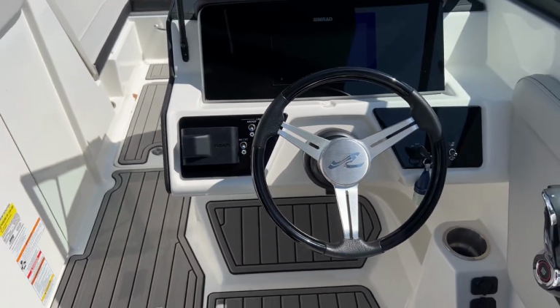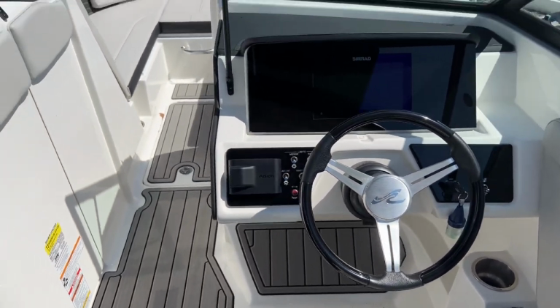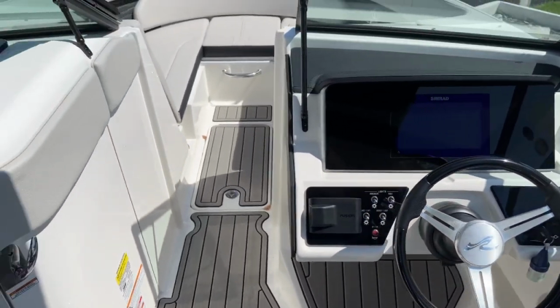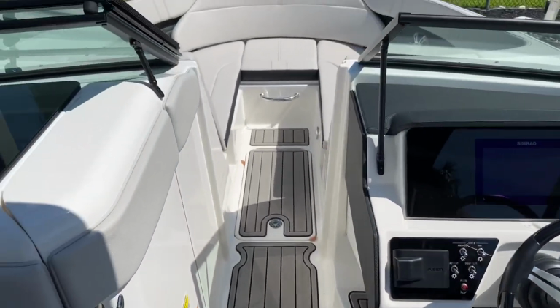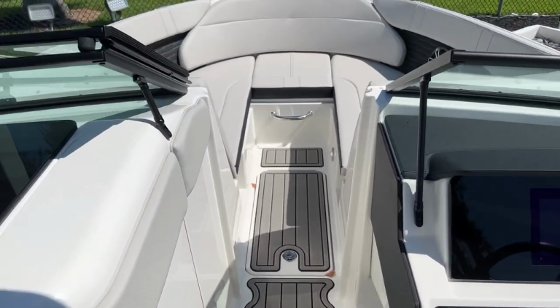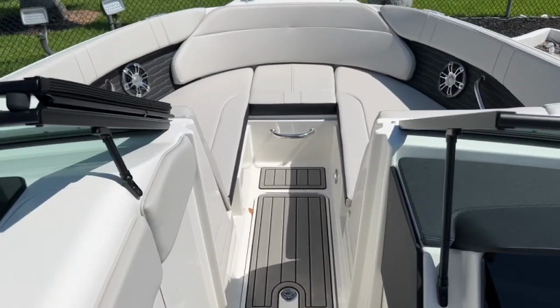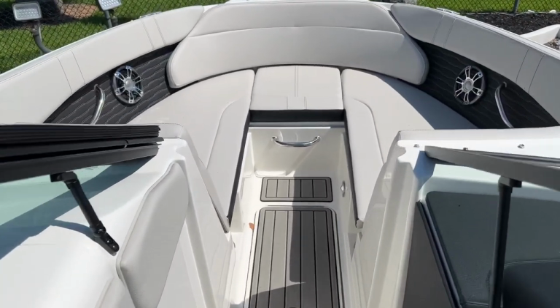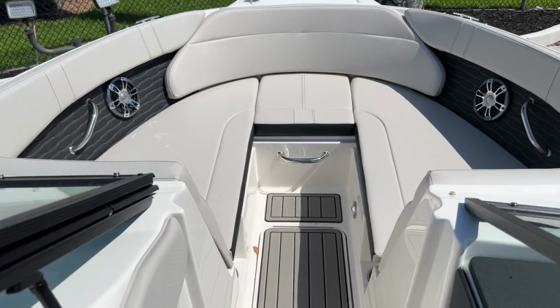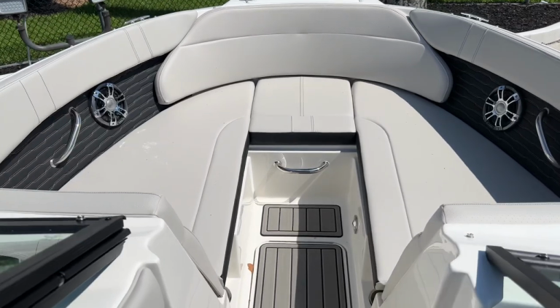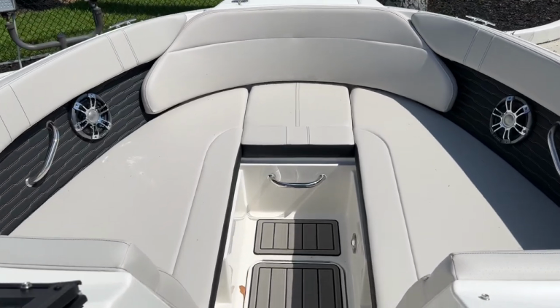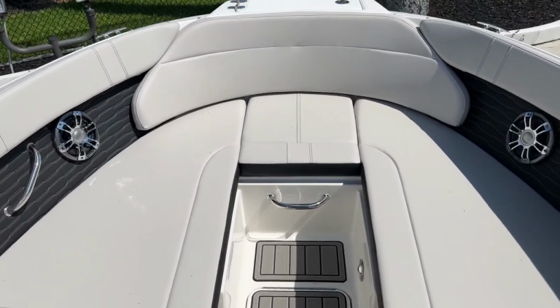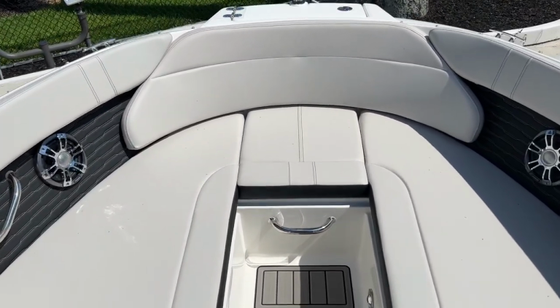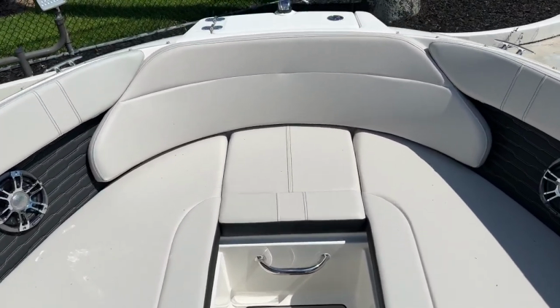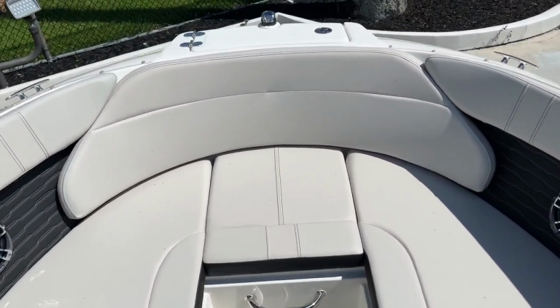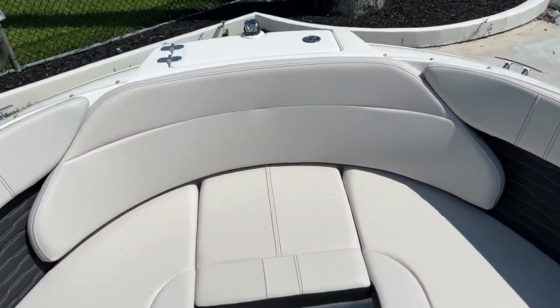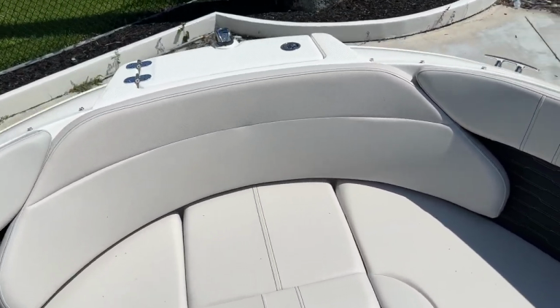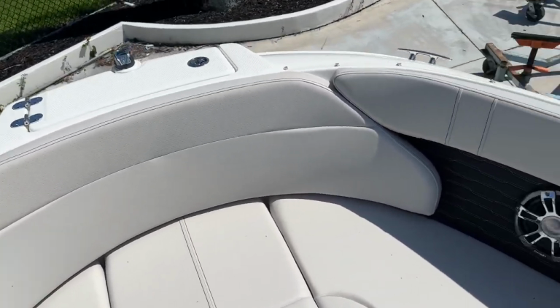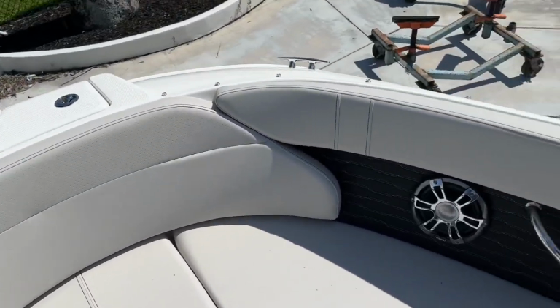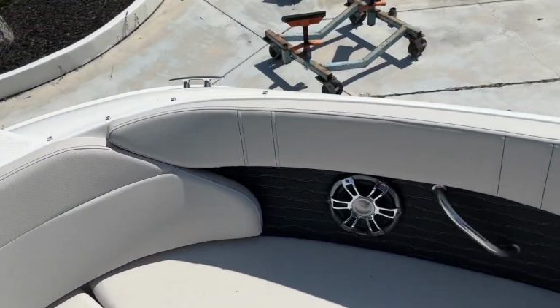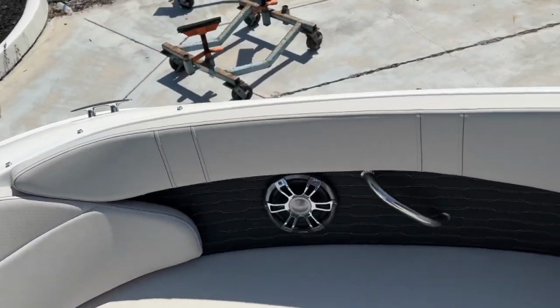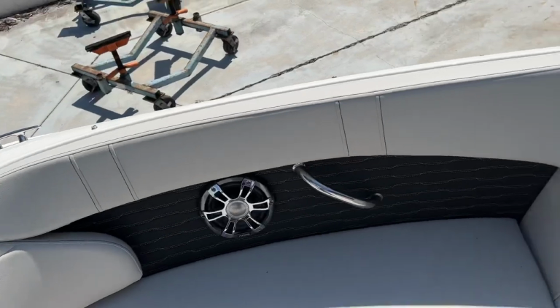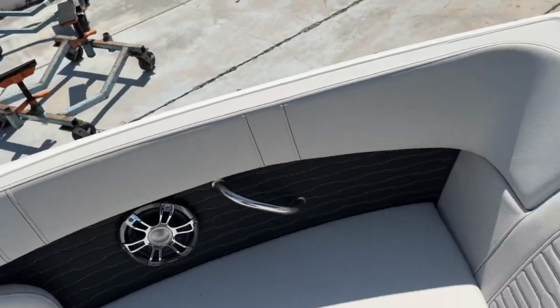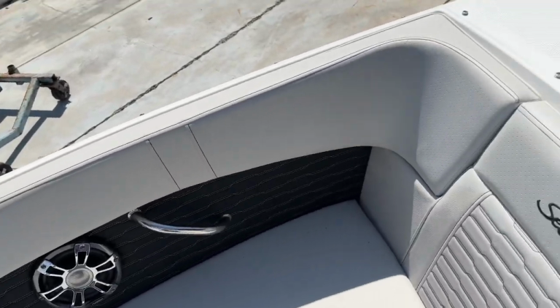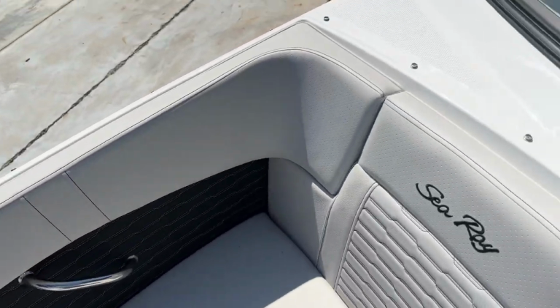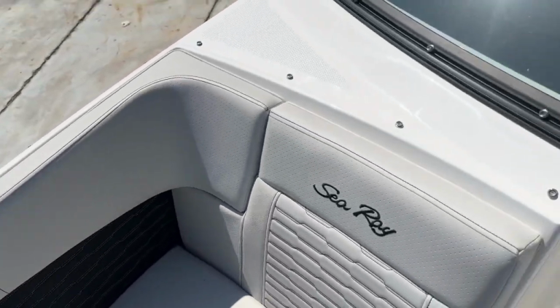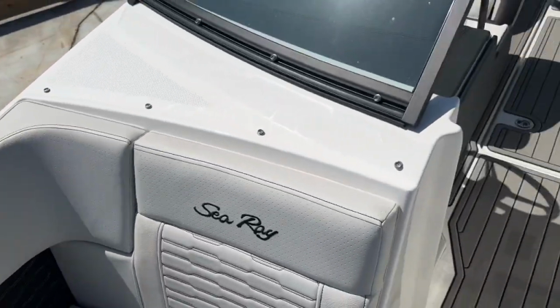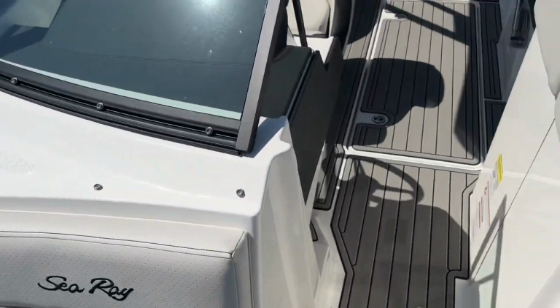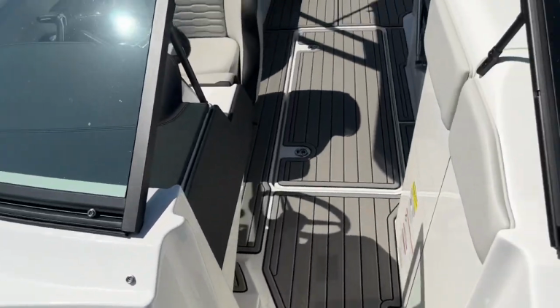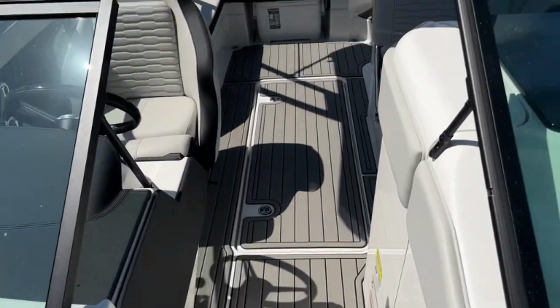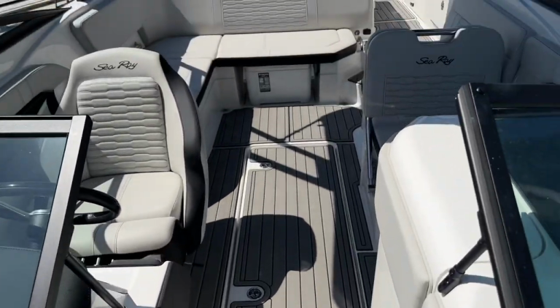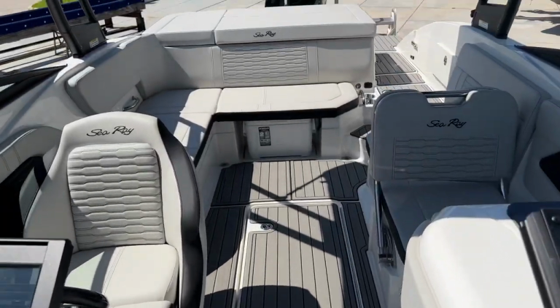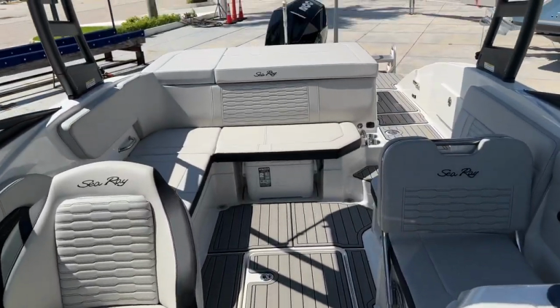Beautiful boat located here at MarineMax Pompano. You can give me a call — Justin Costello at 954-633-2070.